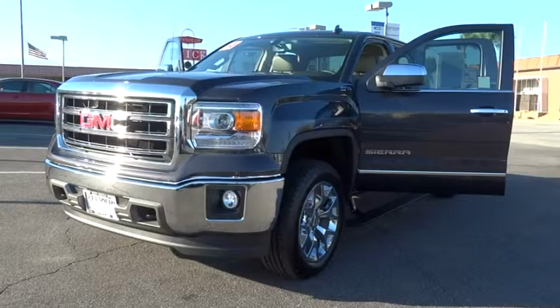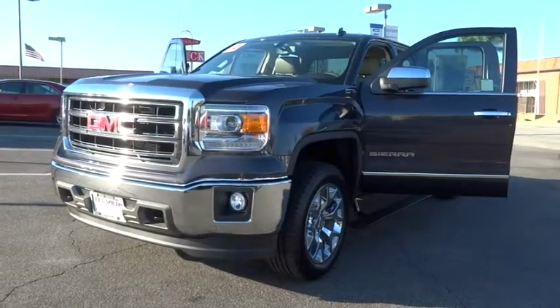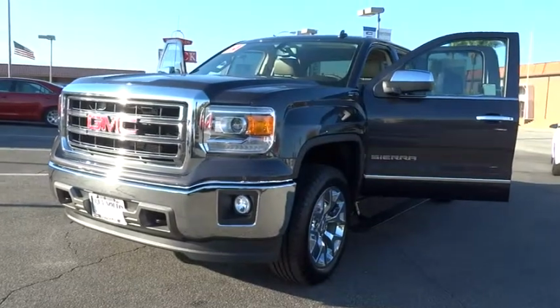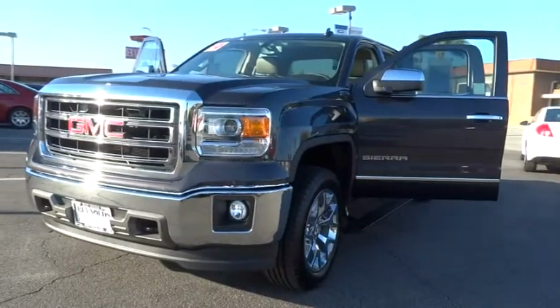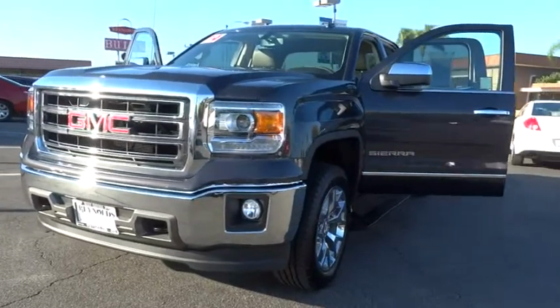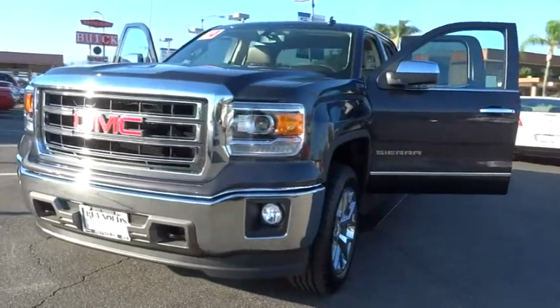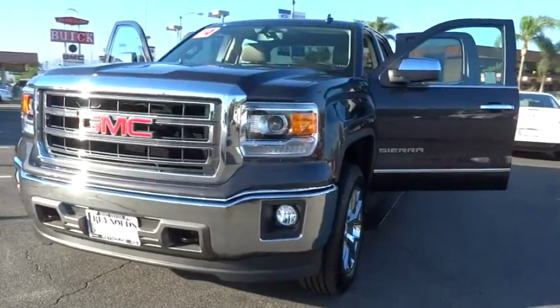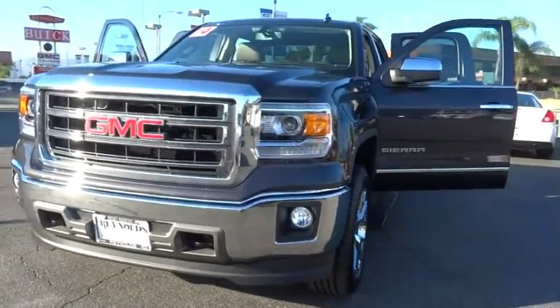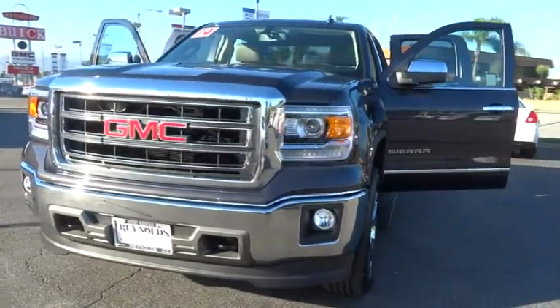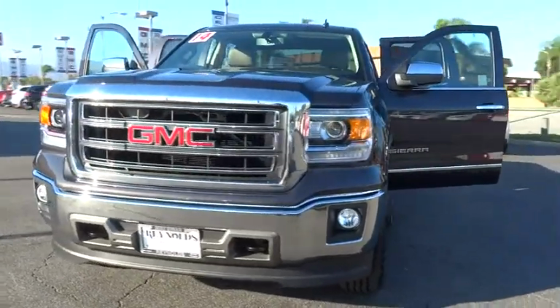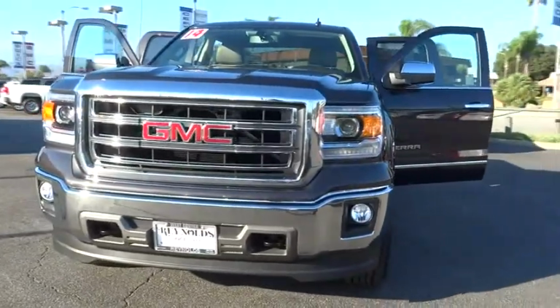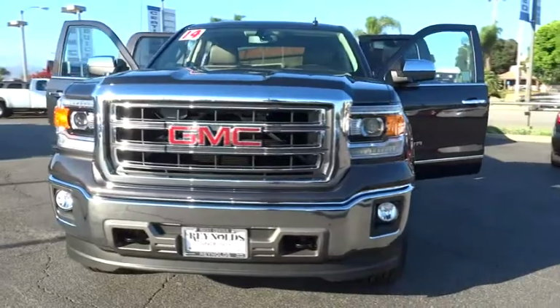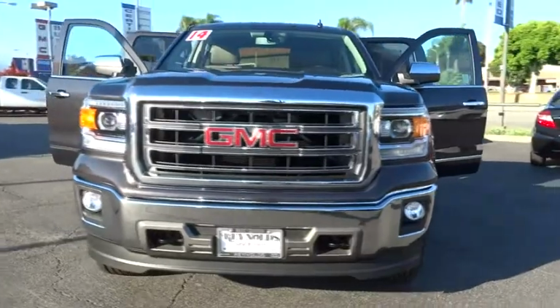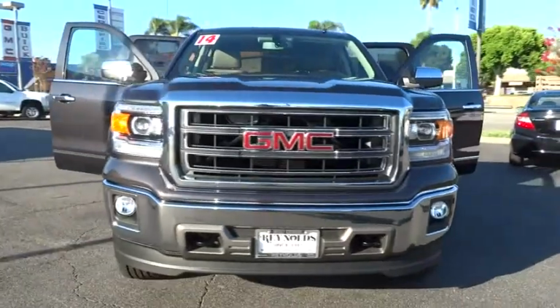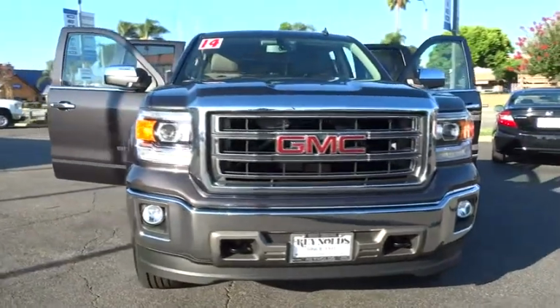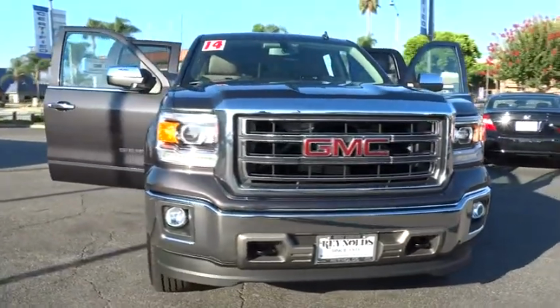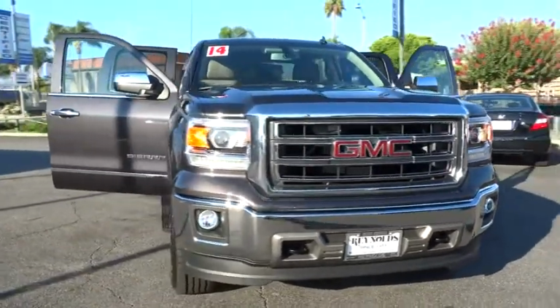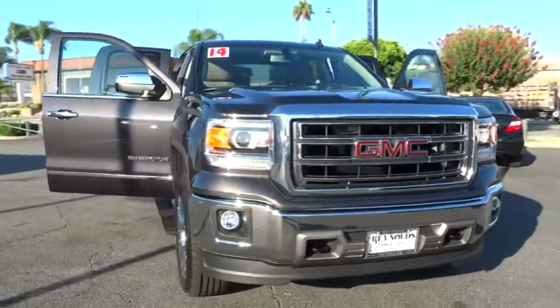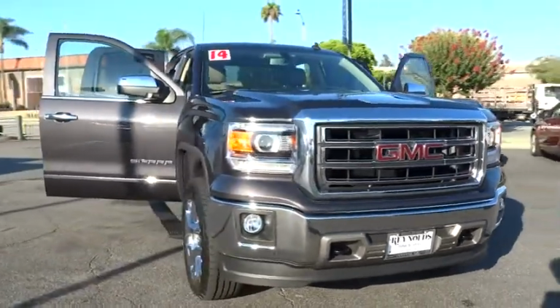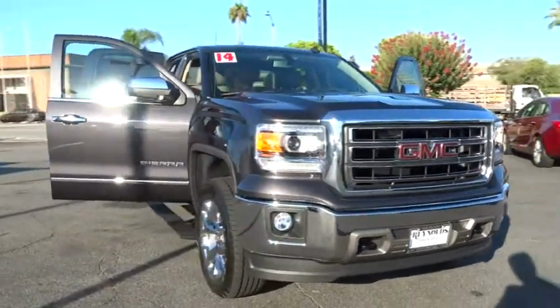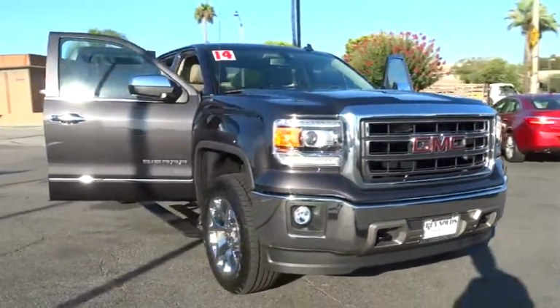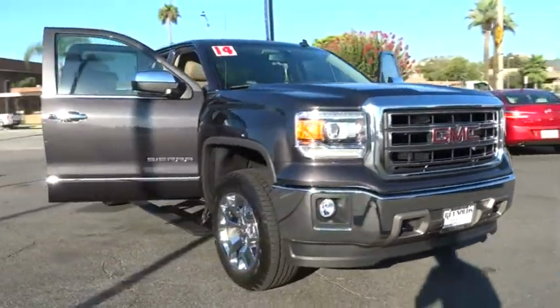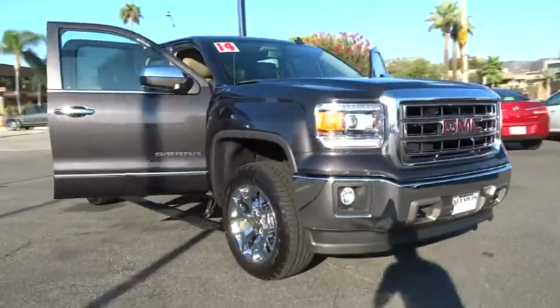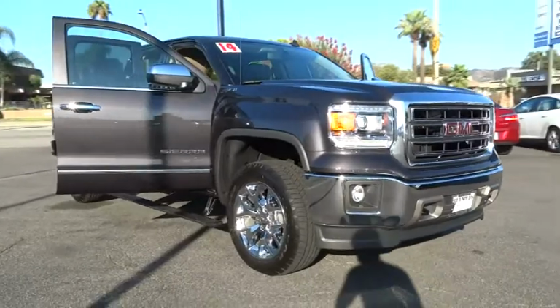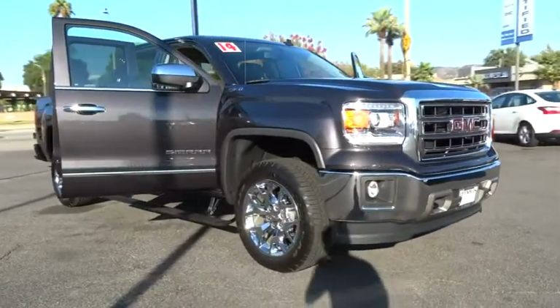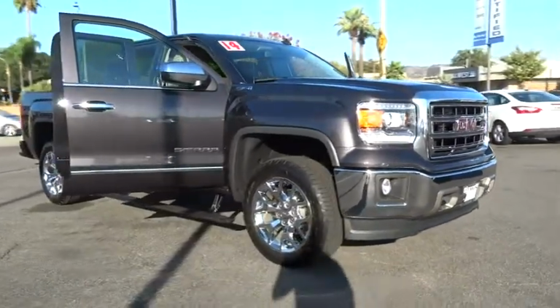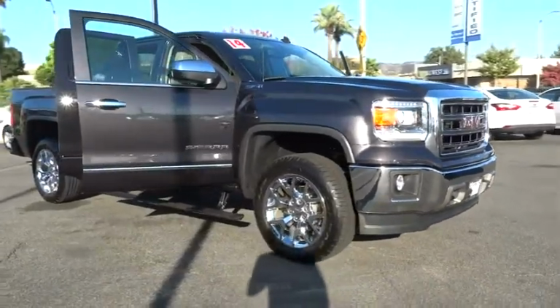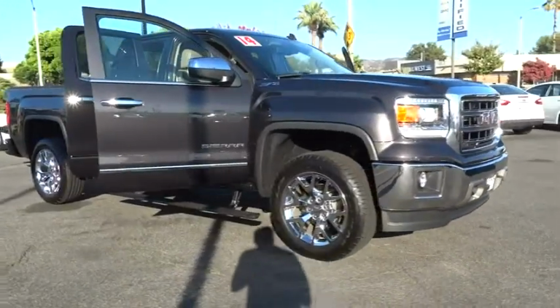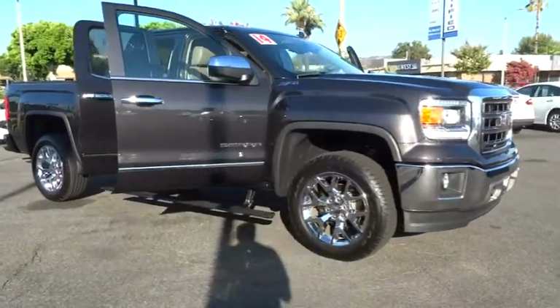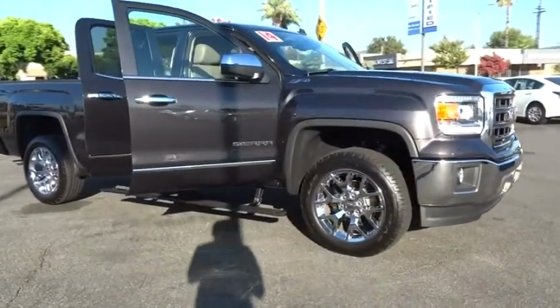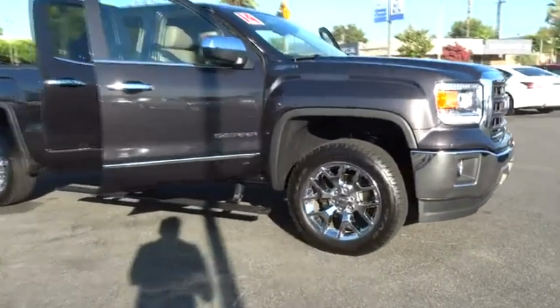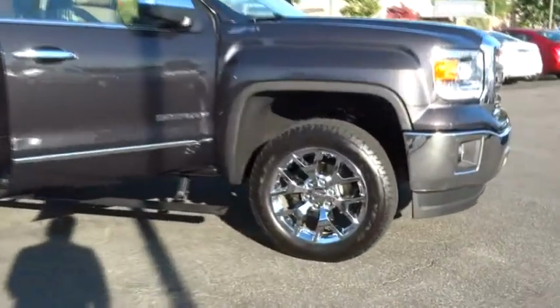The 2014 Sierra 1500 offers a five-star frontal and side crash test rating, and a combination of mechanics and aerodynamics that give it better conventional V8 fuel economy than any competitor.